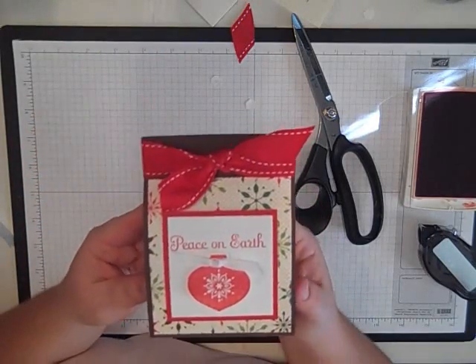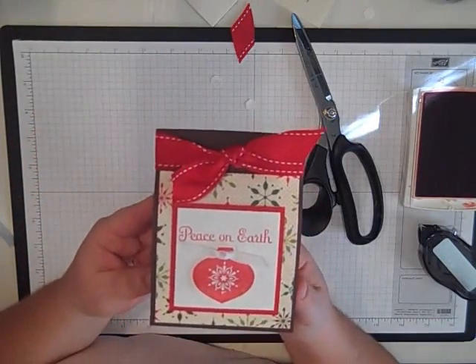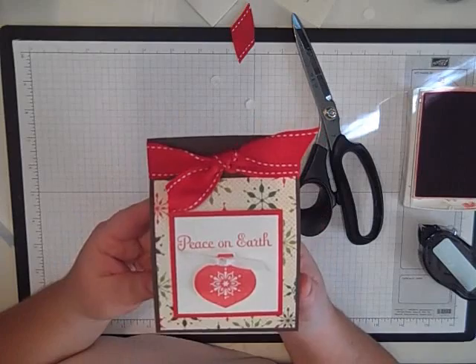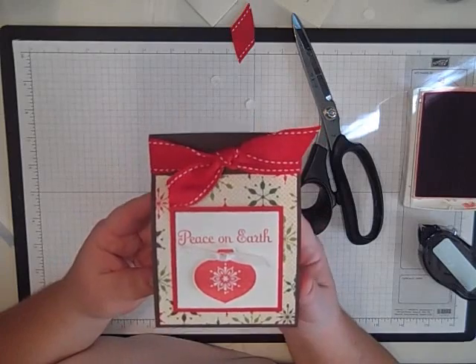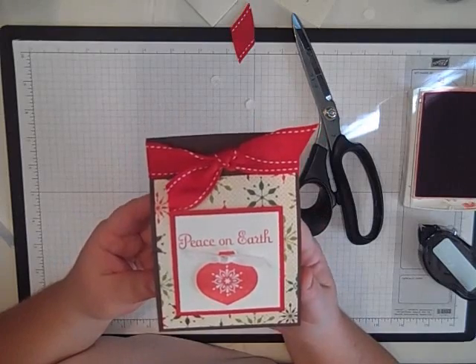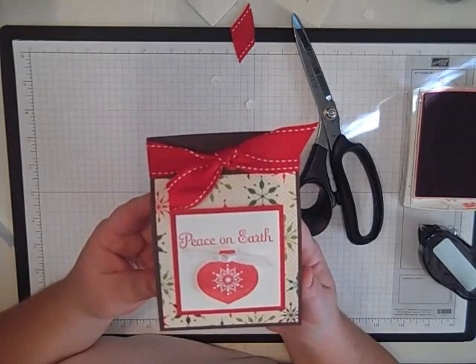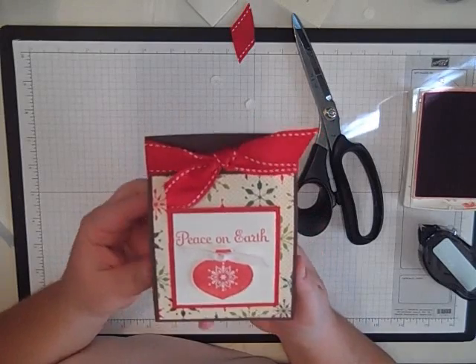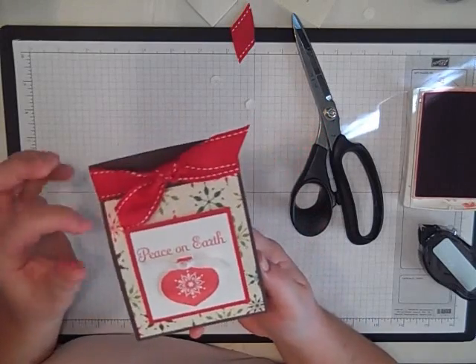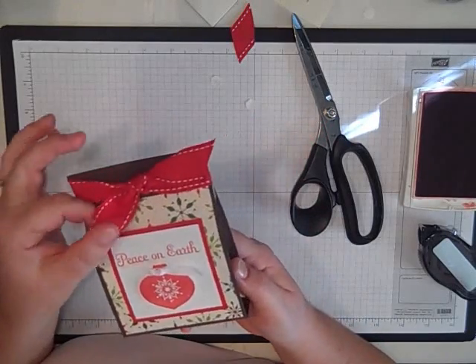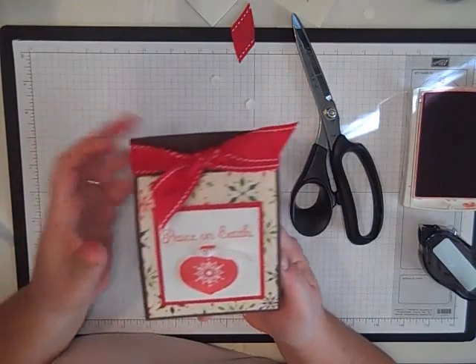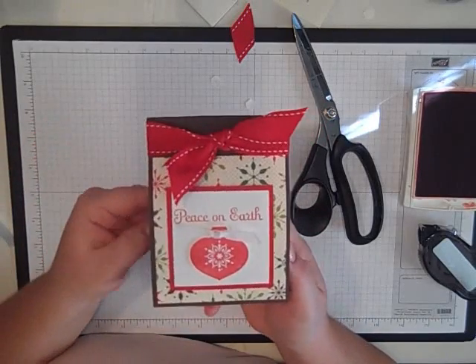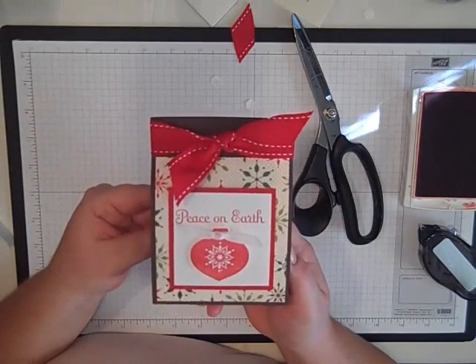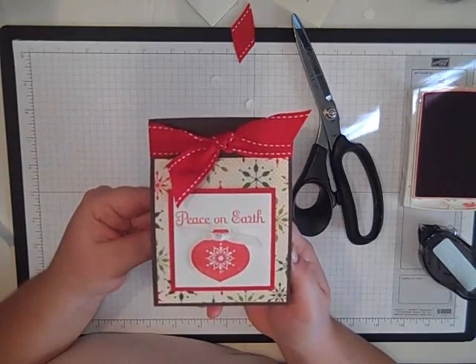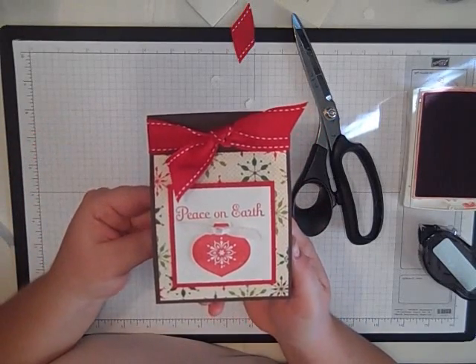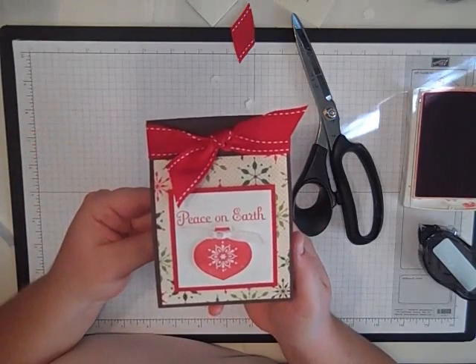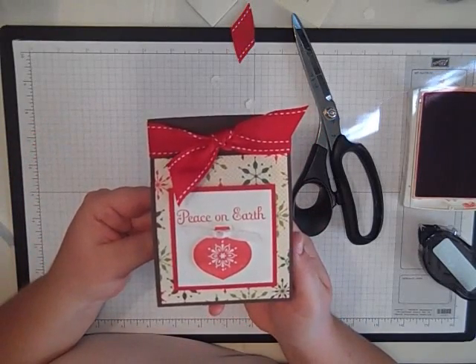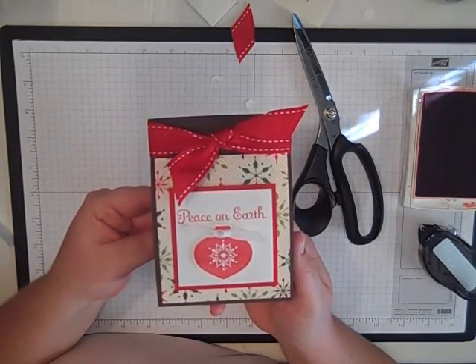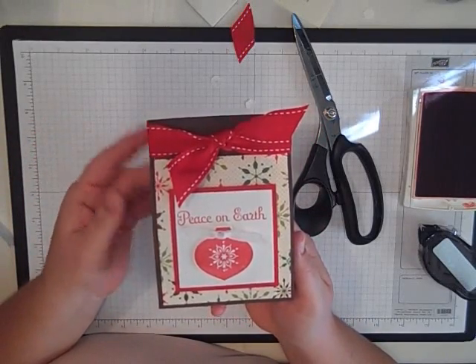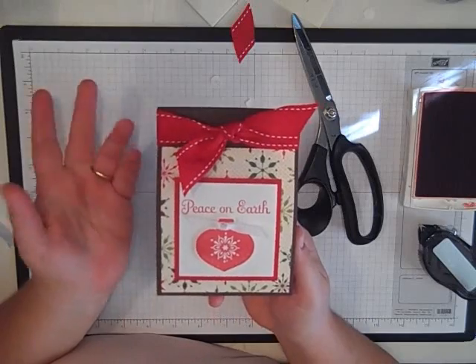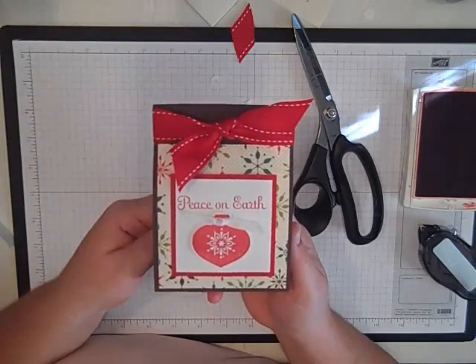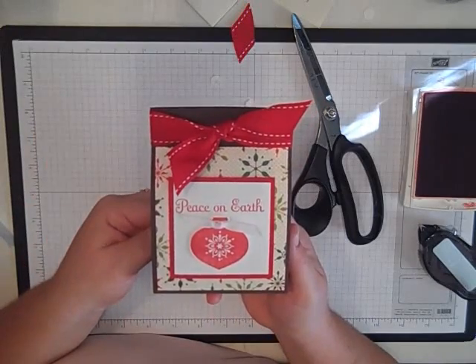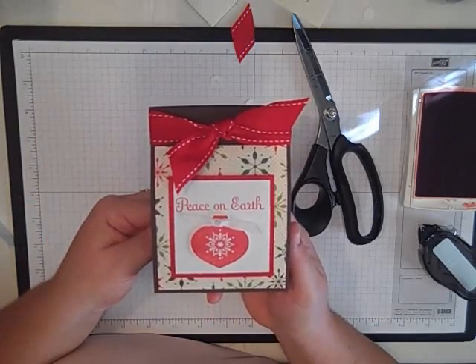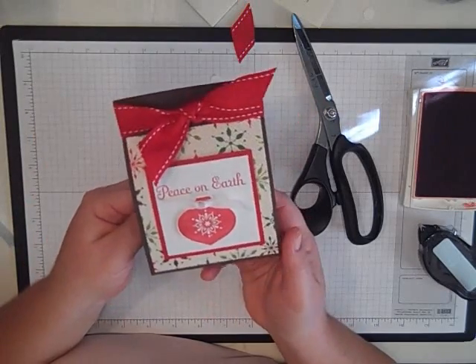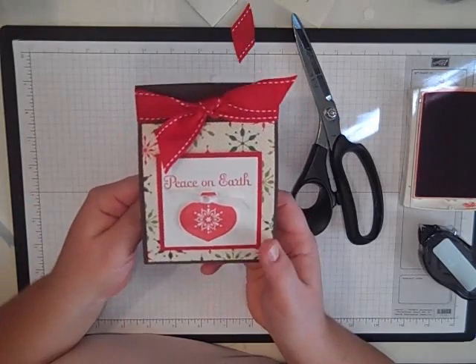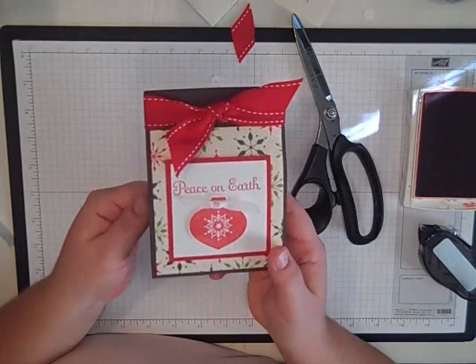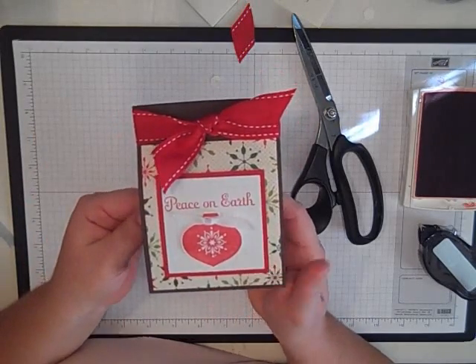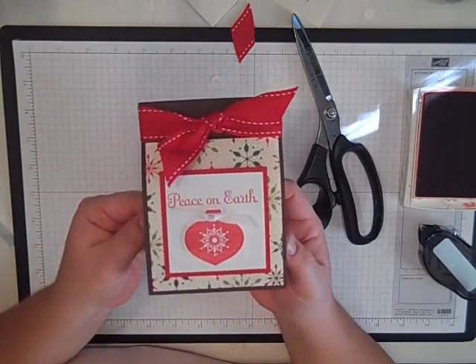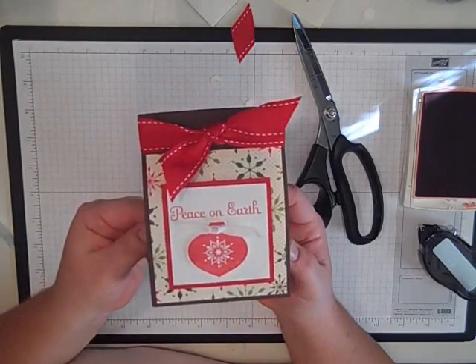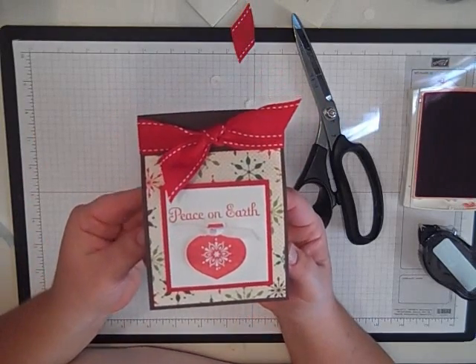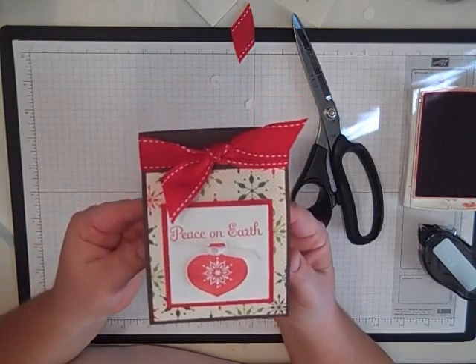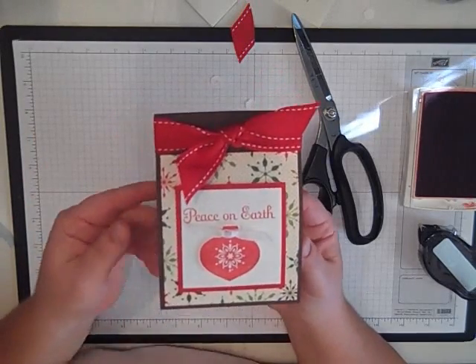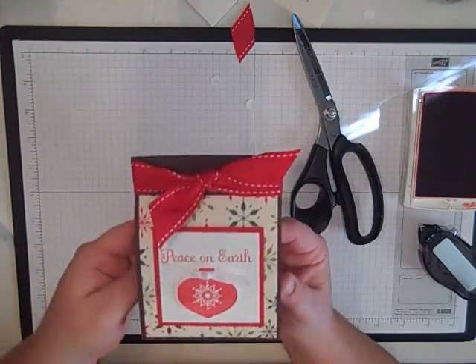It's pretty cheap — it costs less than a dollar to make probably. You can whip these out in no time at all. Hope you enjoyed it. Thanks for stopping by. Bye!